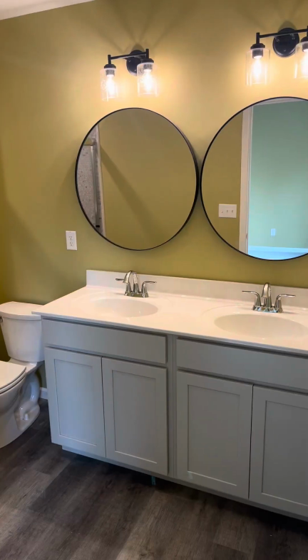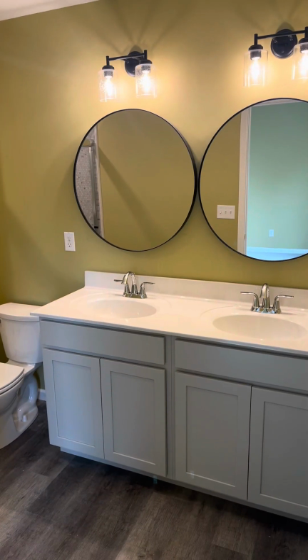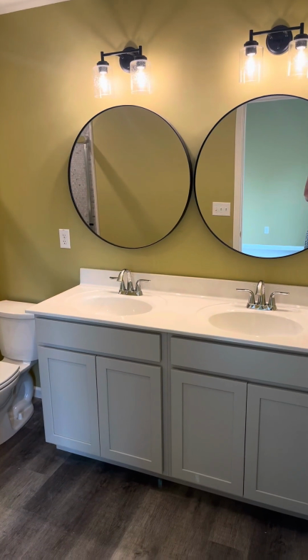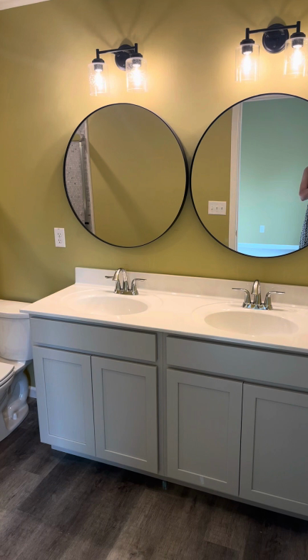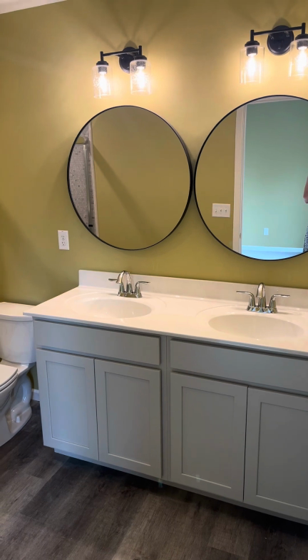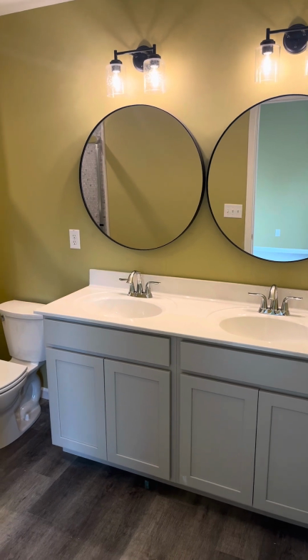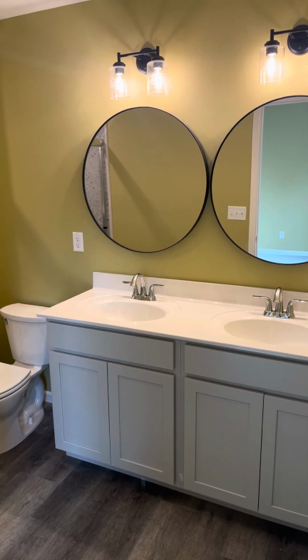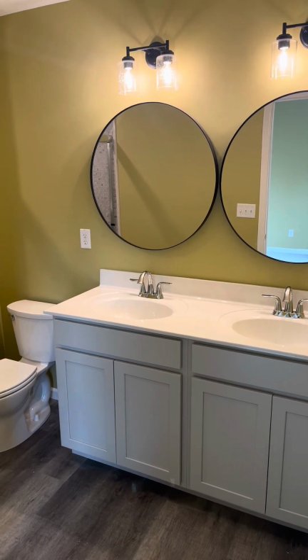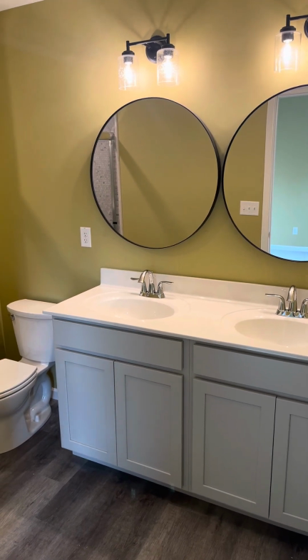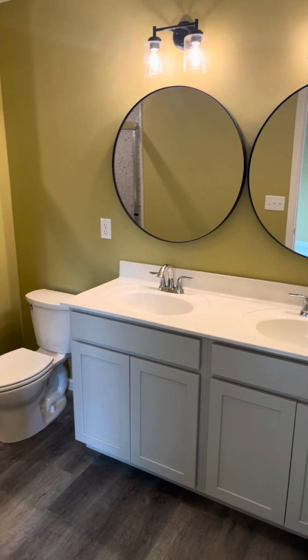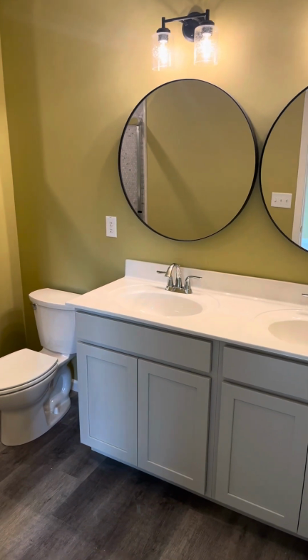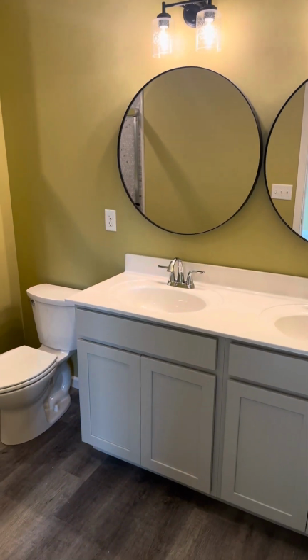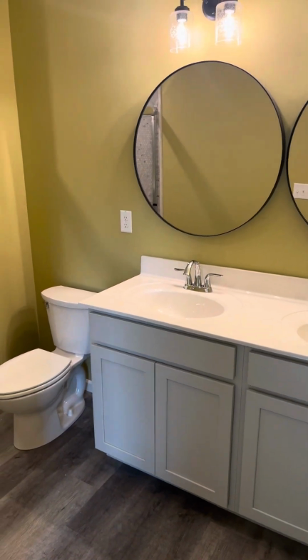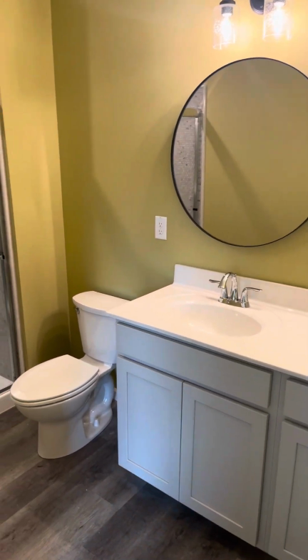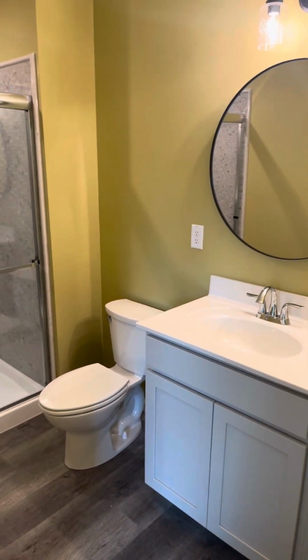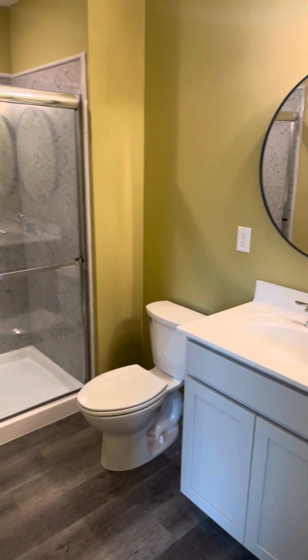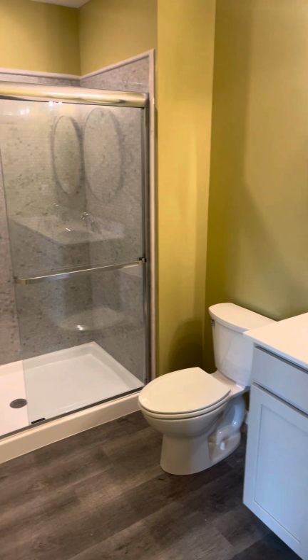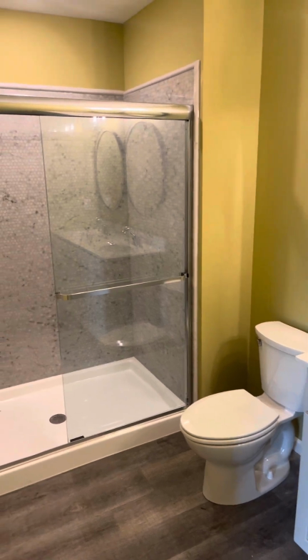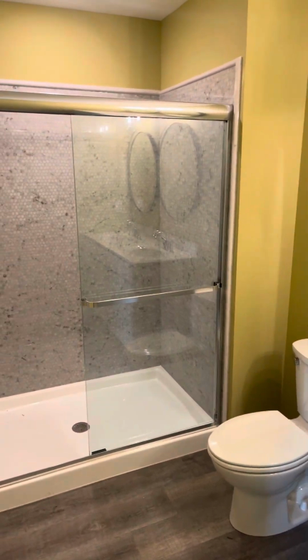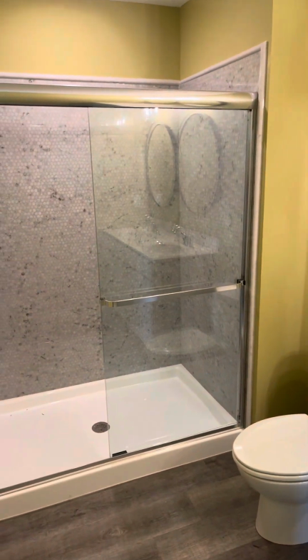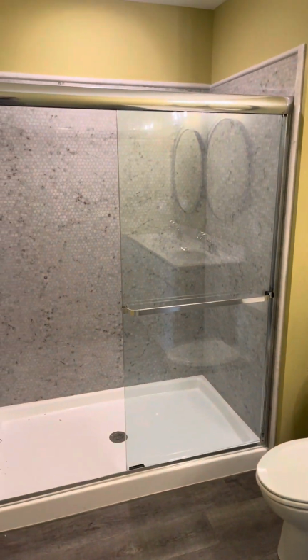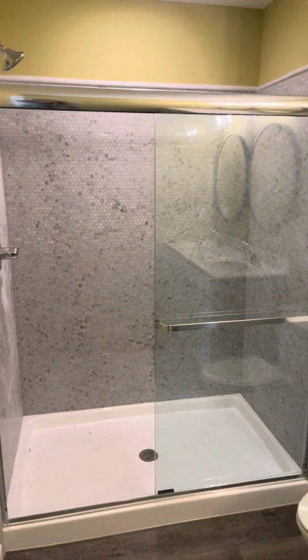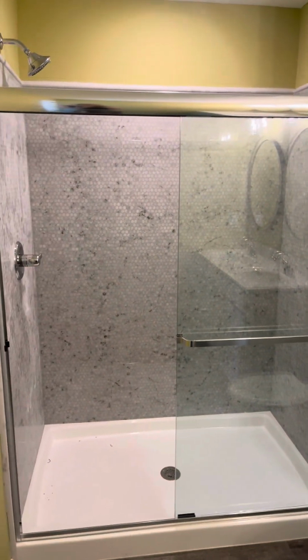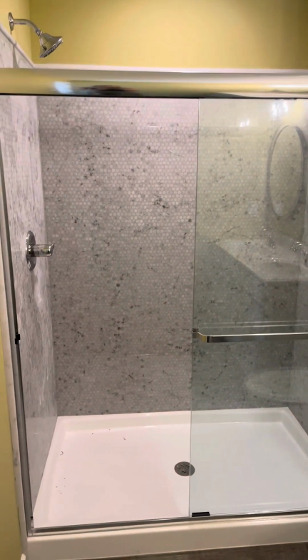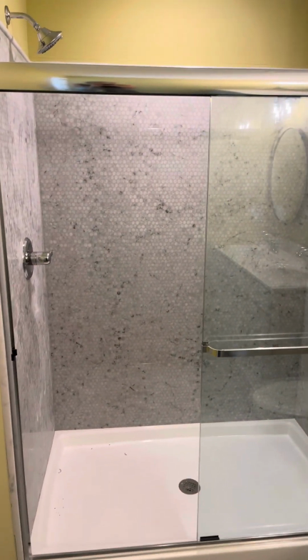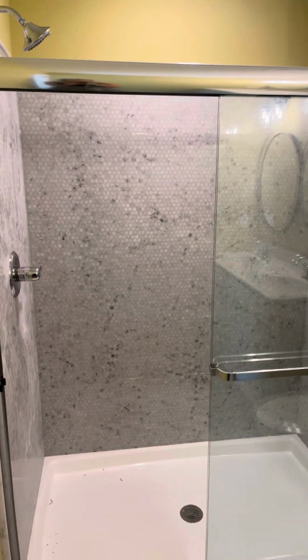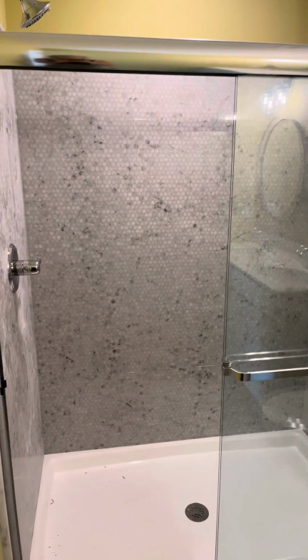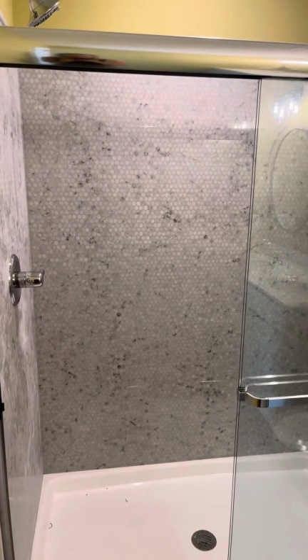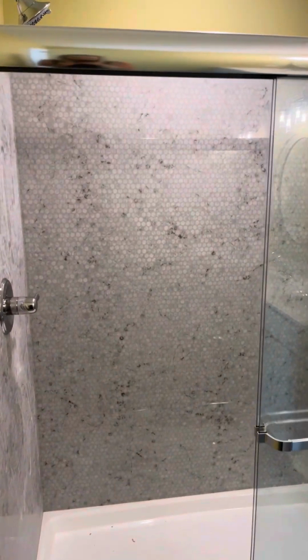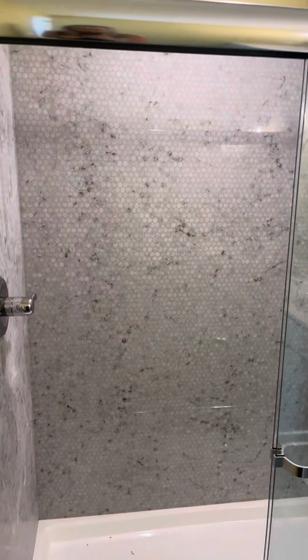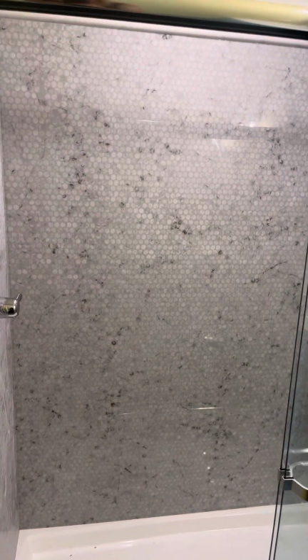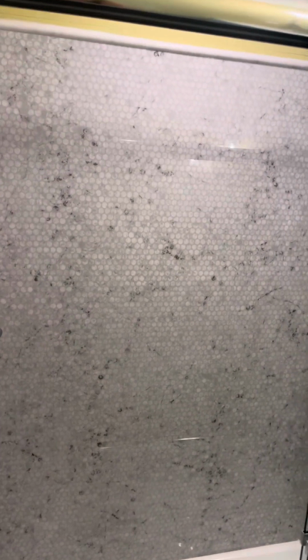I have to show you the master bathroom in this Alexandria. You have got your double bowl vanity sink, but also a marble shower with penny tile. This is one of my new favorite designs that we're doing.